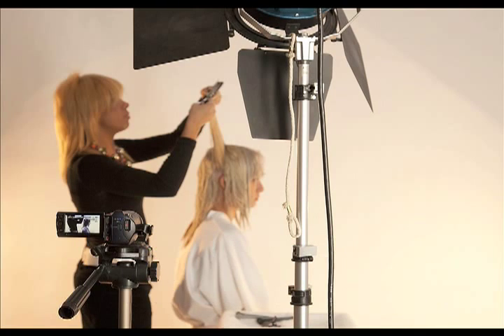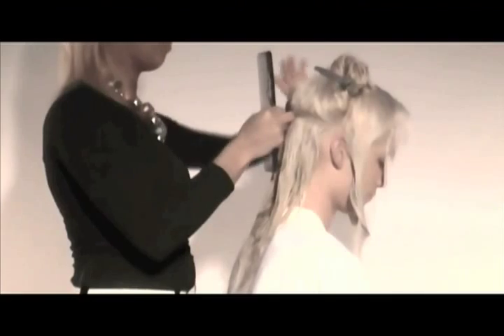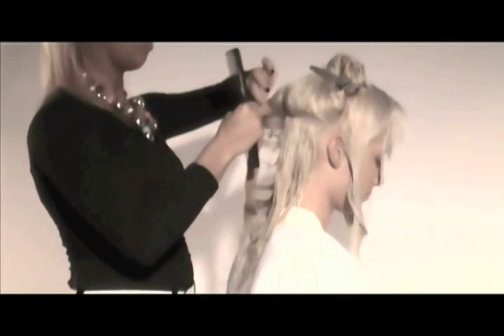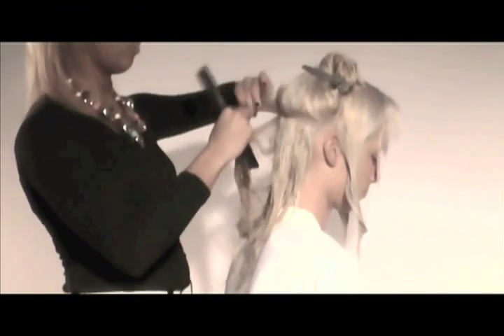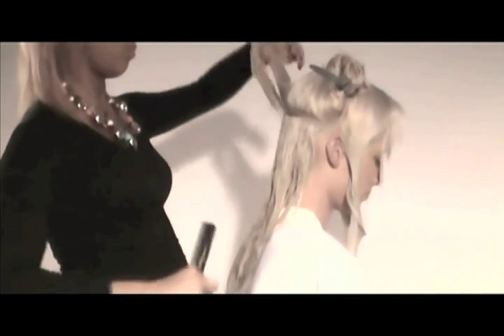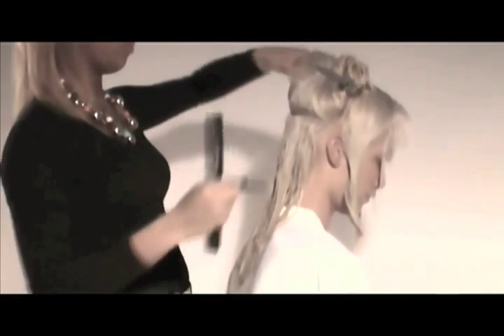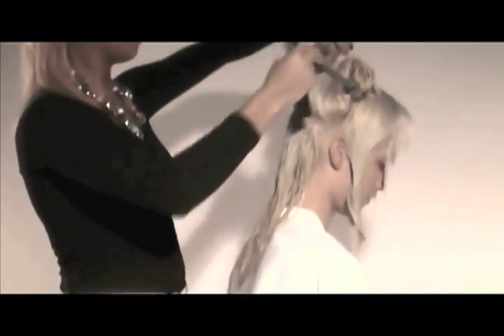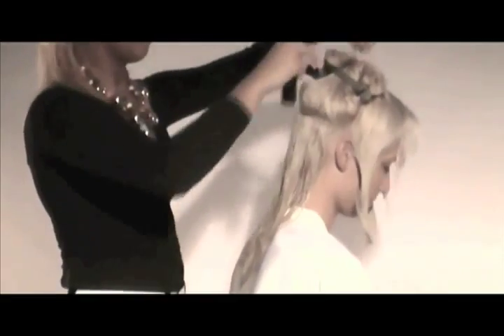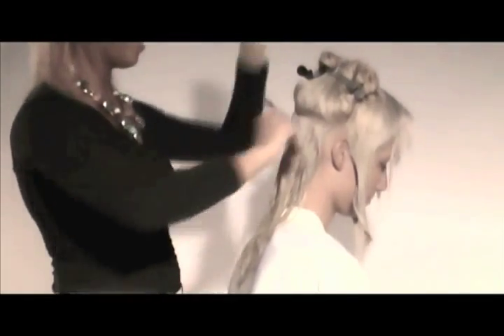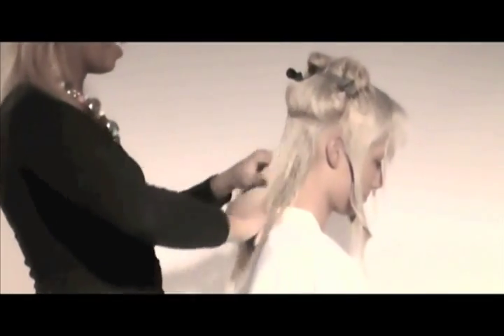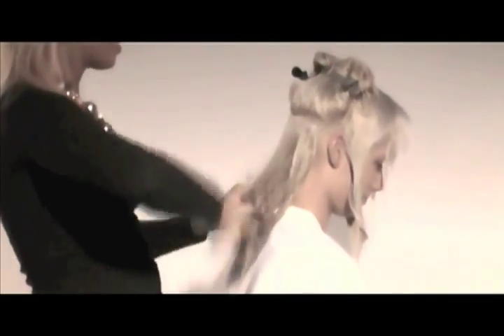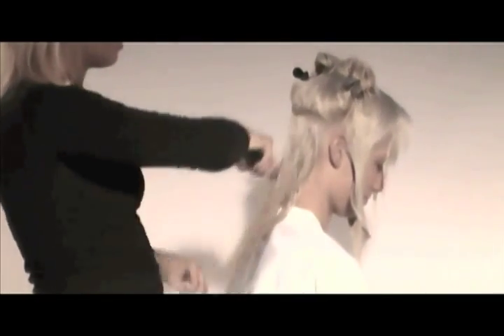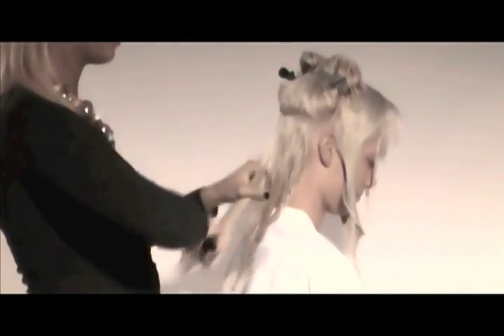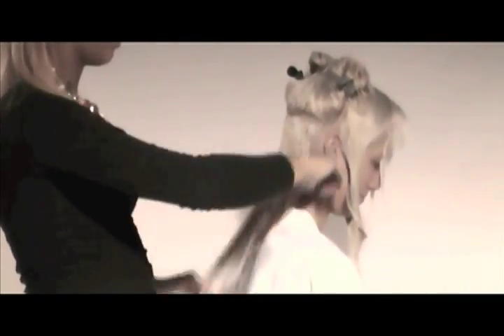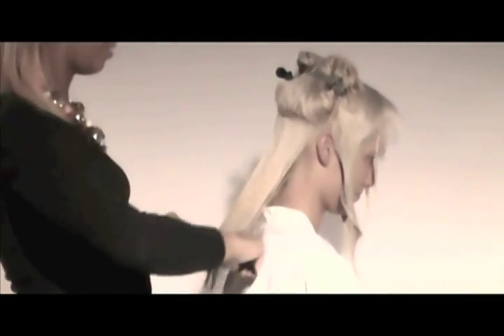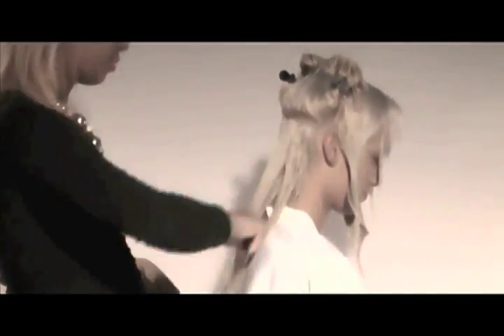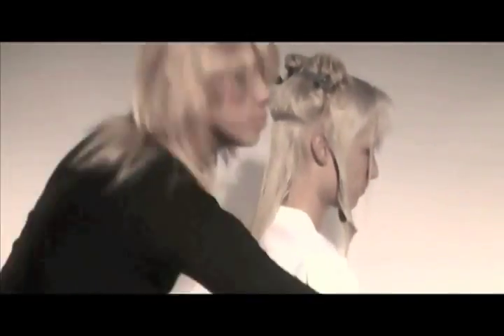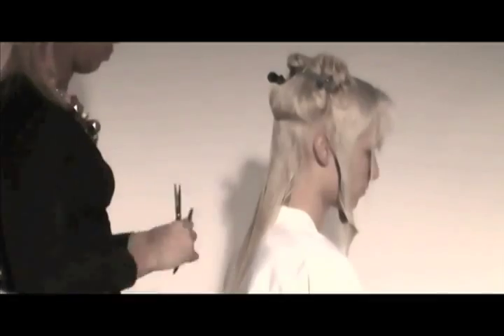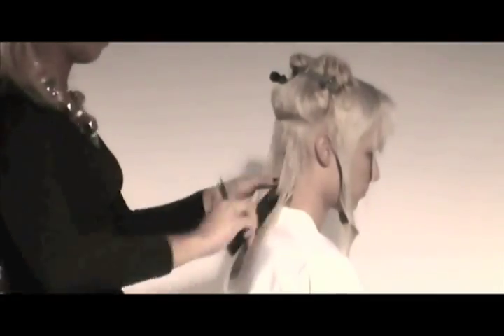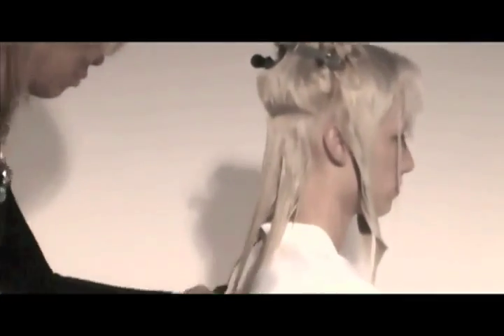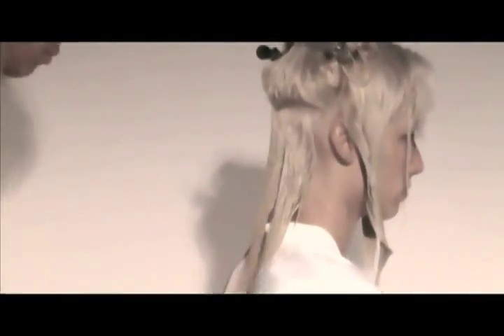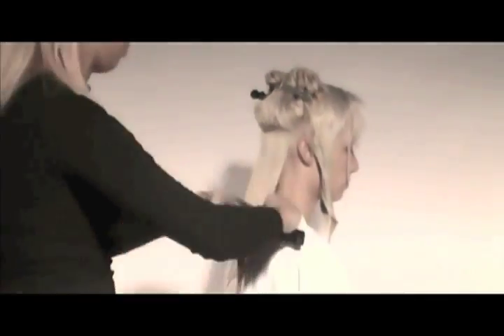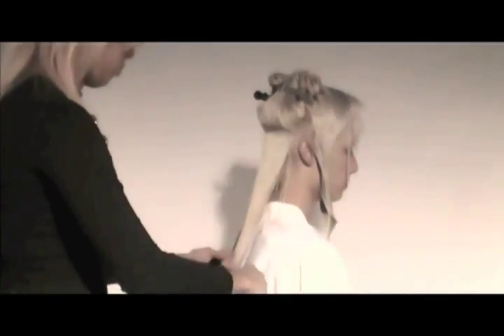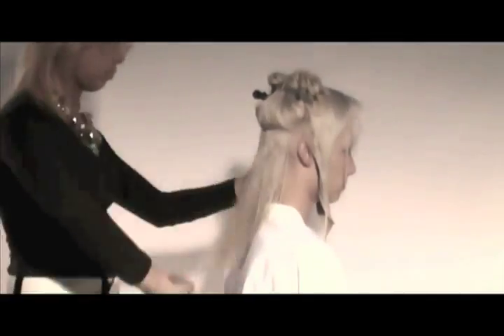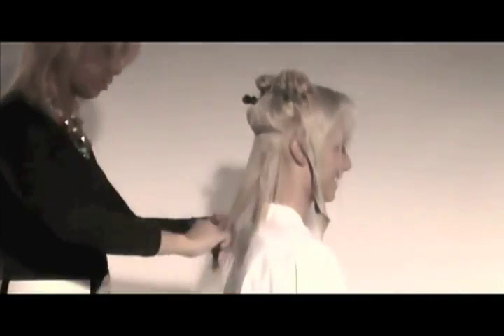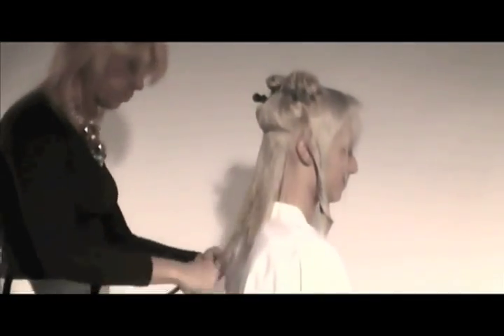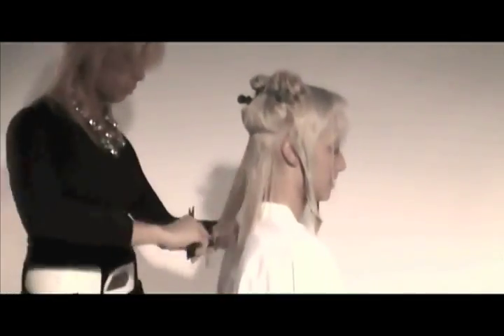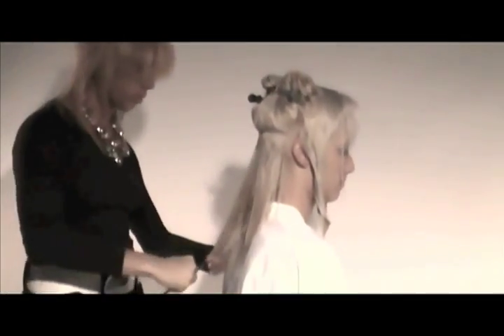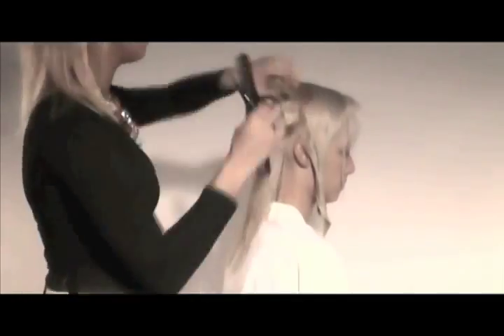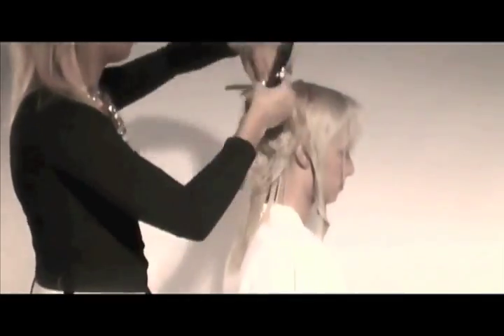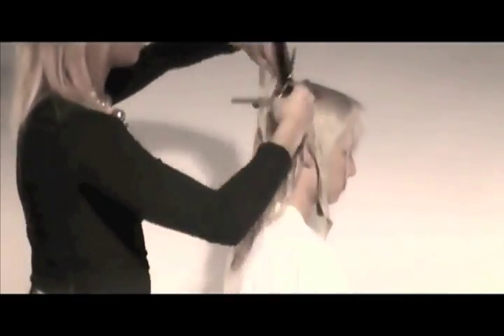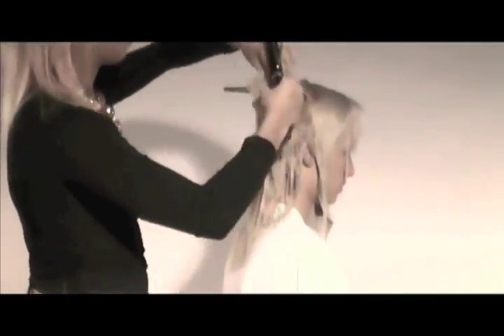Now let's move on to the haircut. To duplicate this look, we need to keep as much of the length as possible. Because our model has curly hair, we're only going to trim the ends. We'll go back and add some layers to create movement for this look.